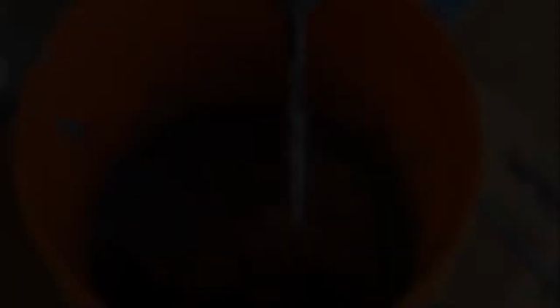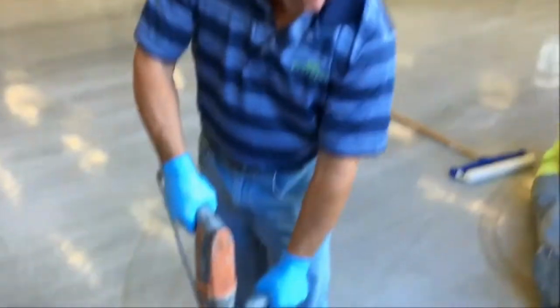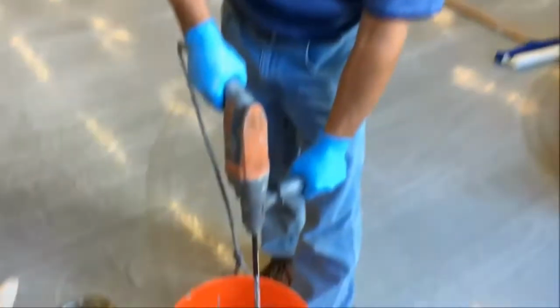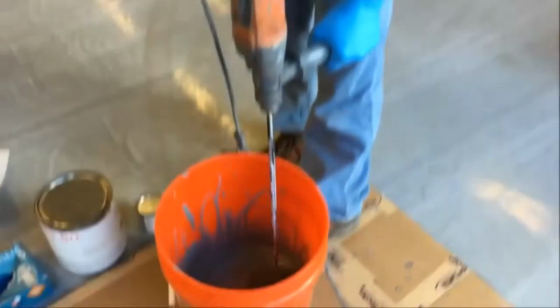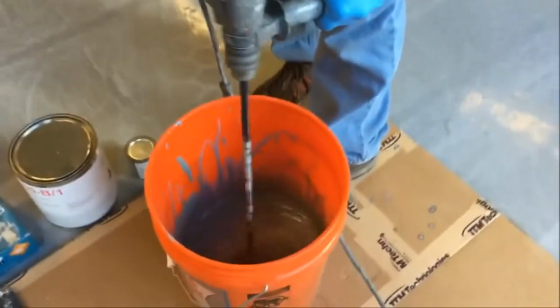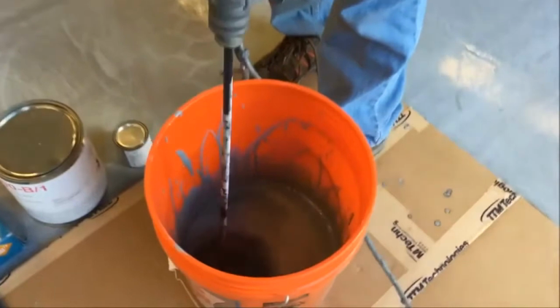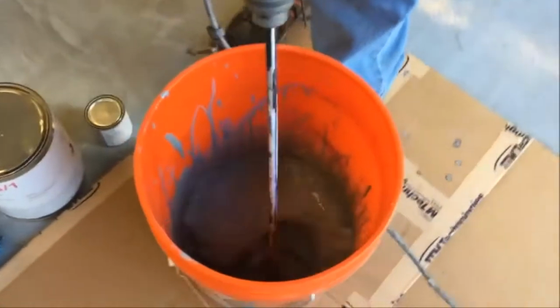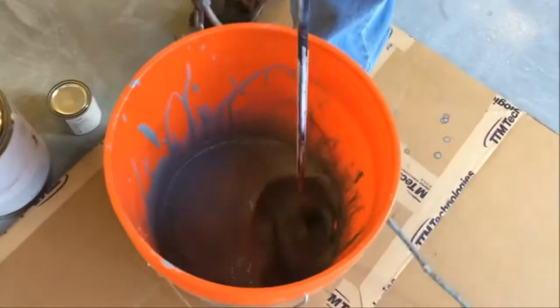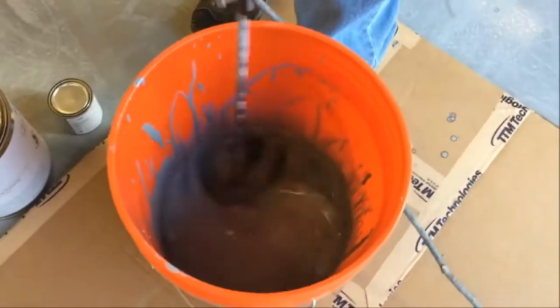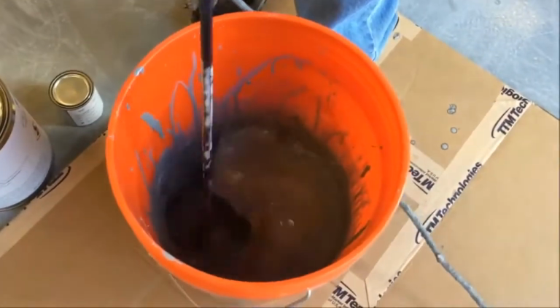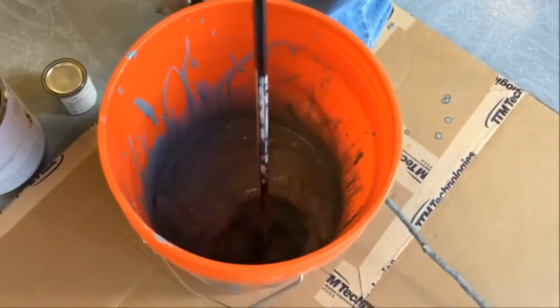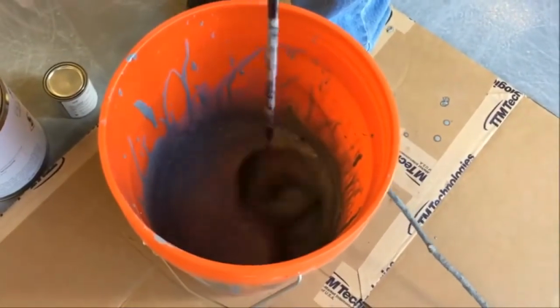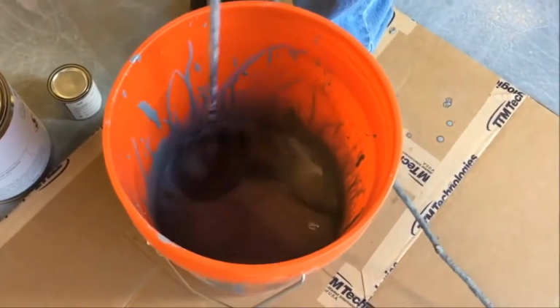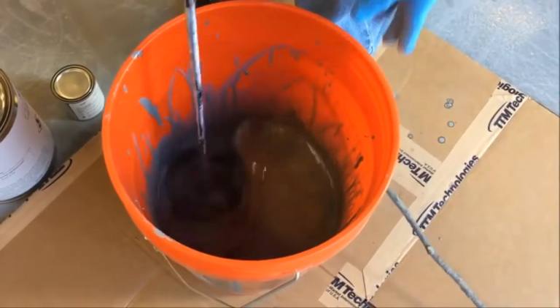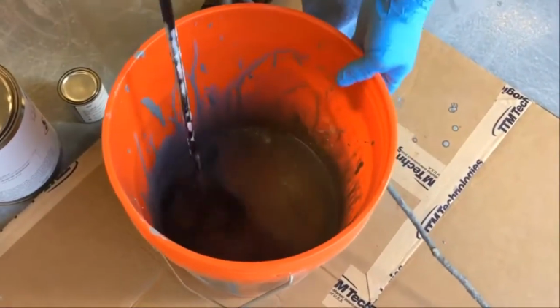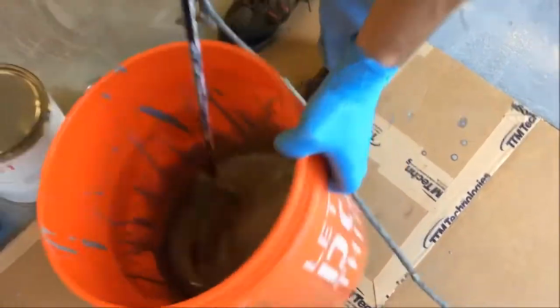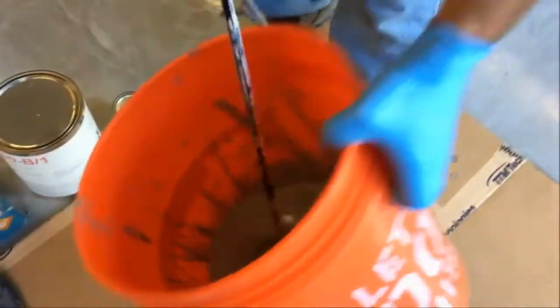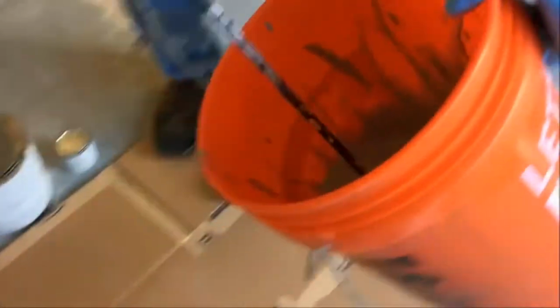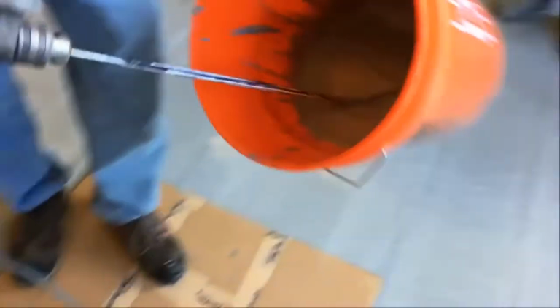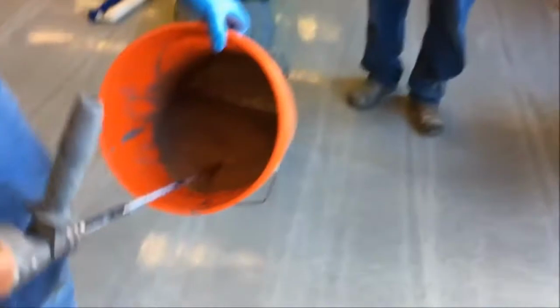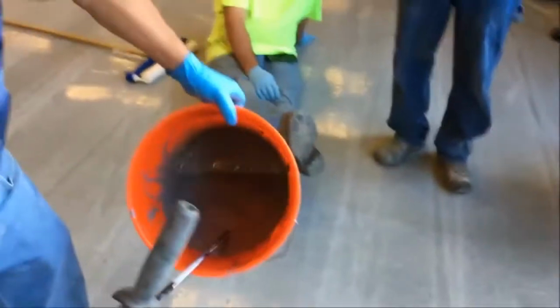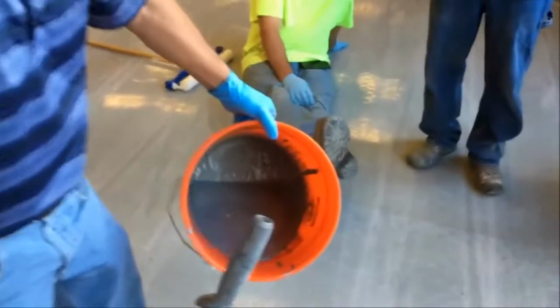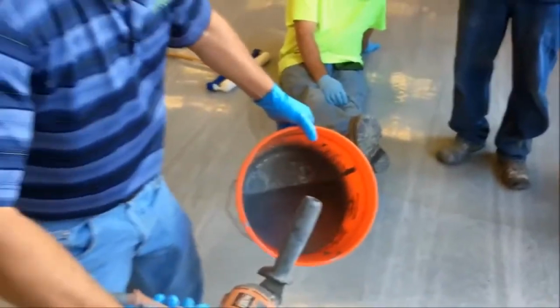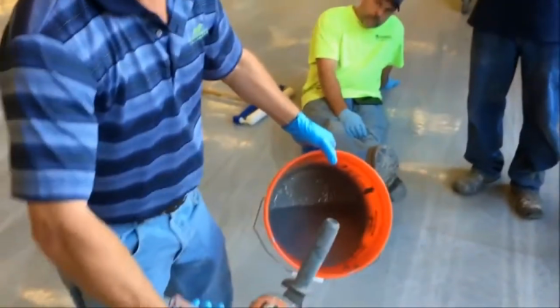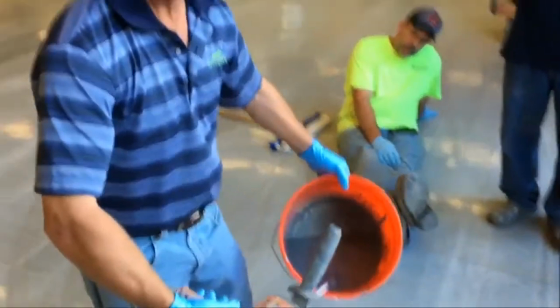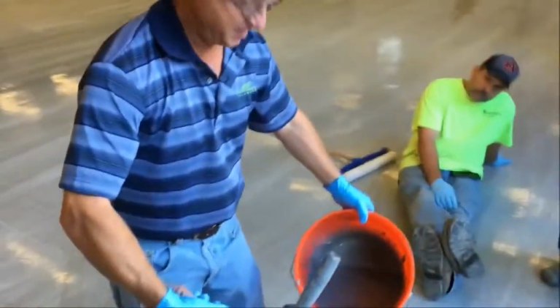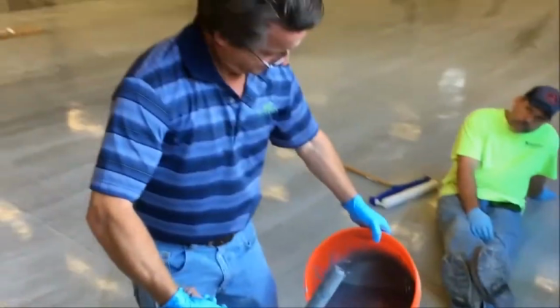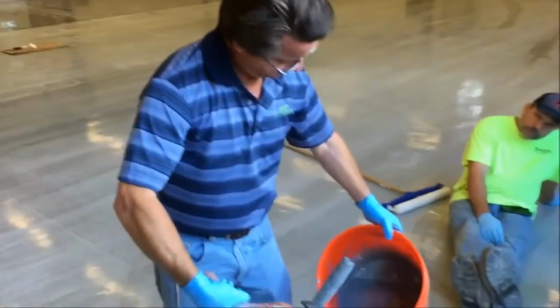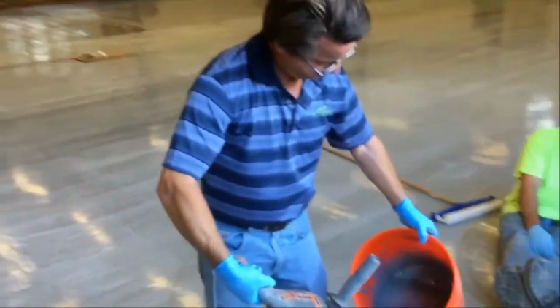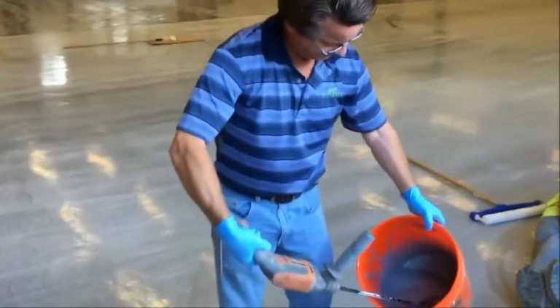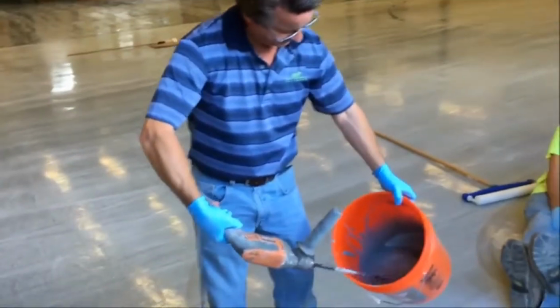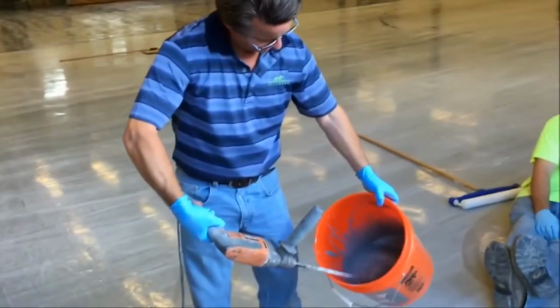Once I get it to where I think it's pretty good and there's no chunks, and it's thicker, I tend to like to tilt the pail like this, which gives you more depth. It really heats up like that.